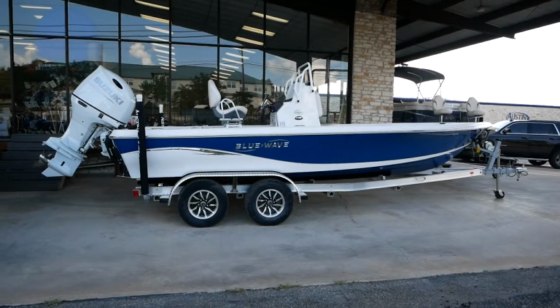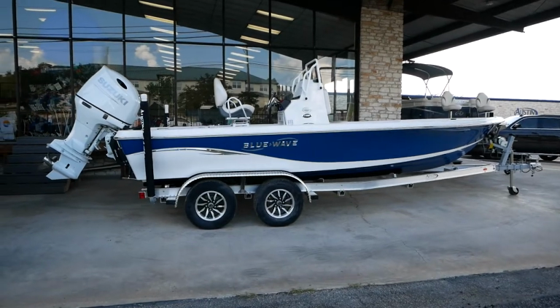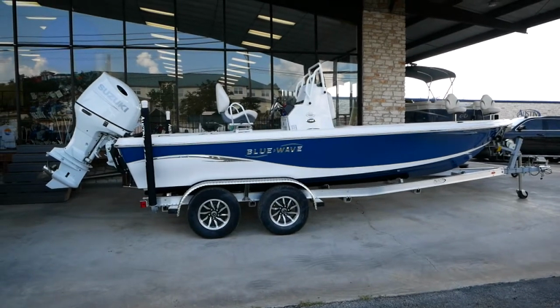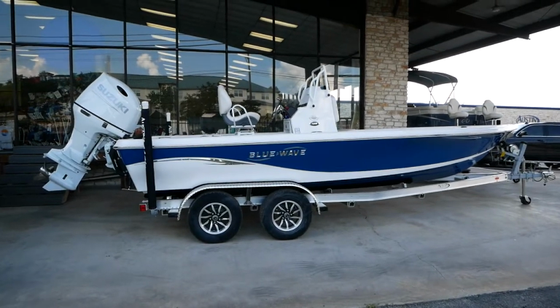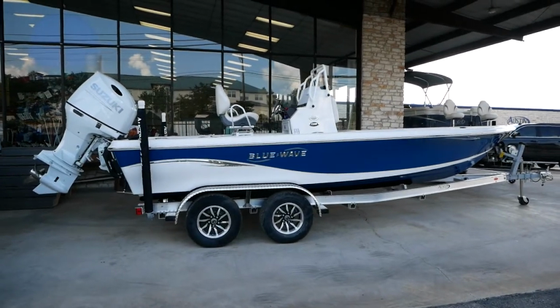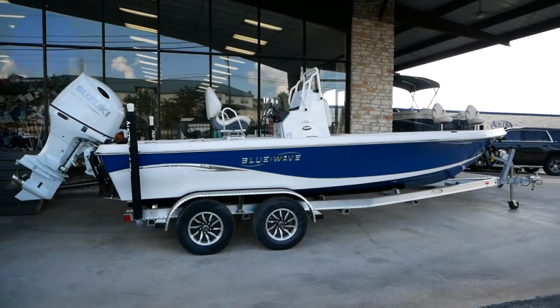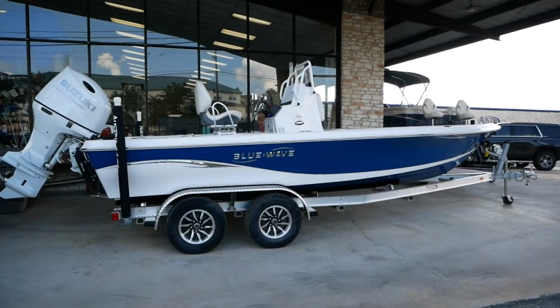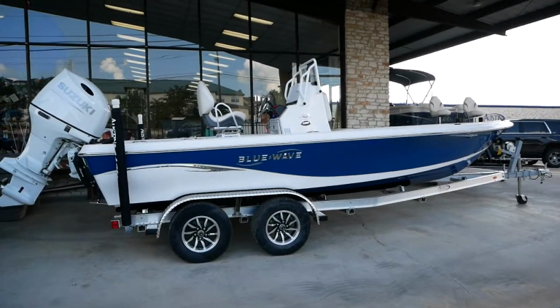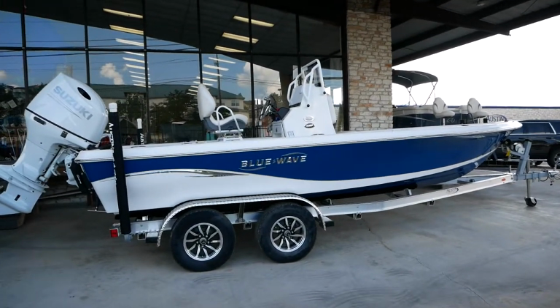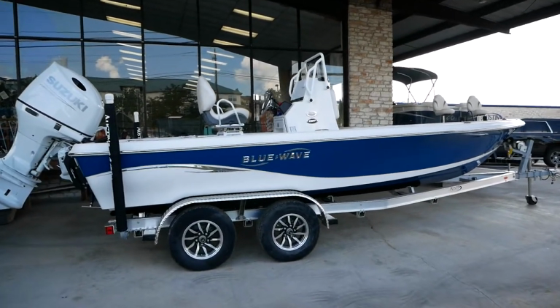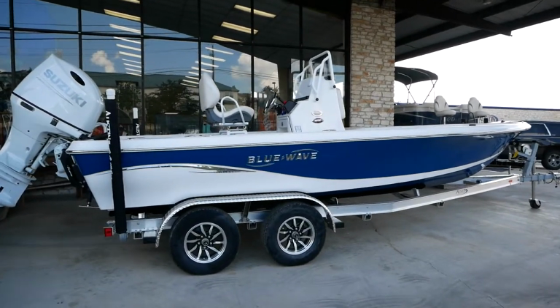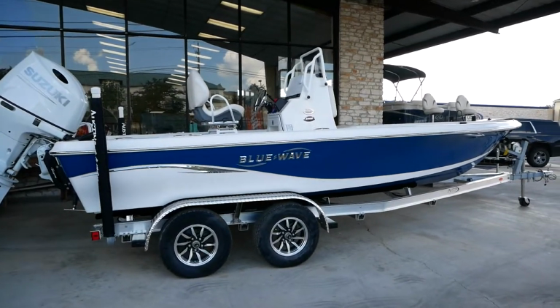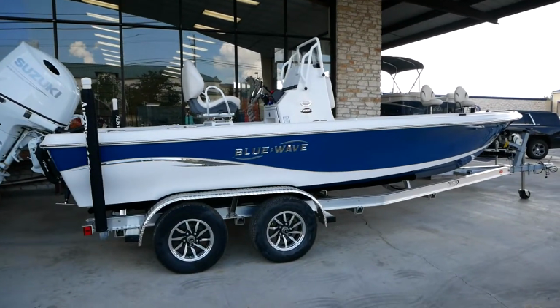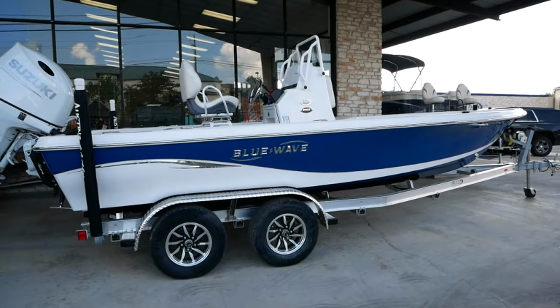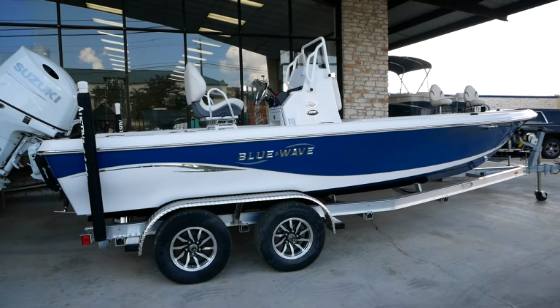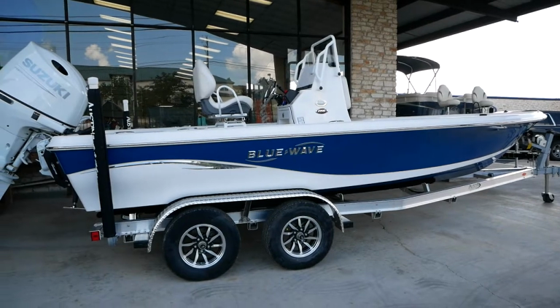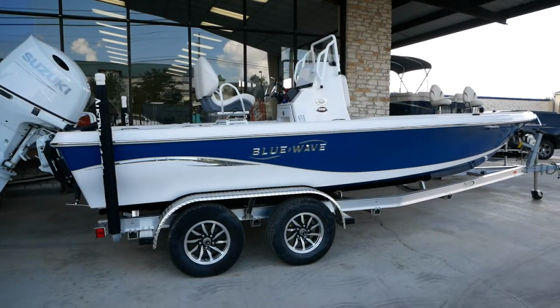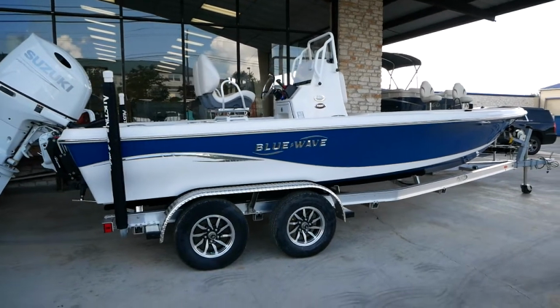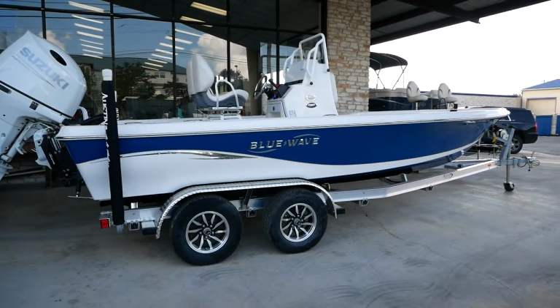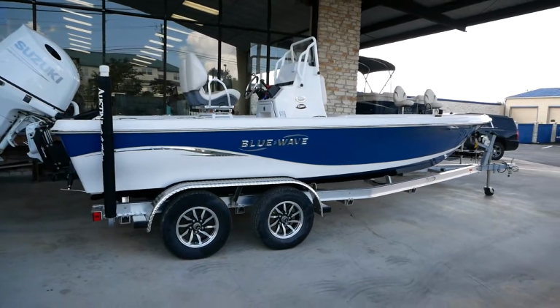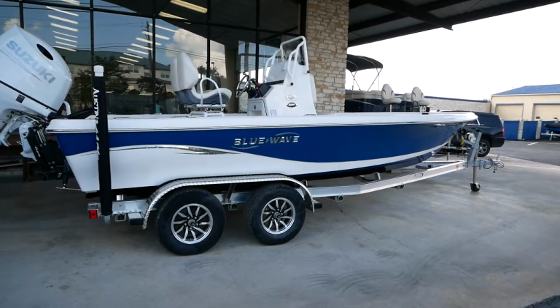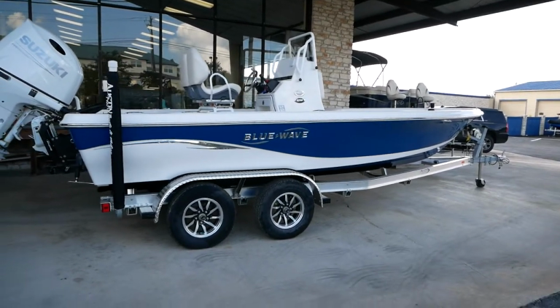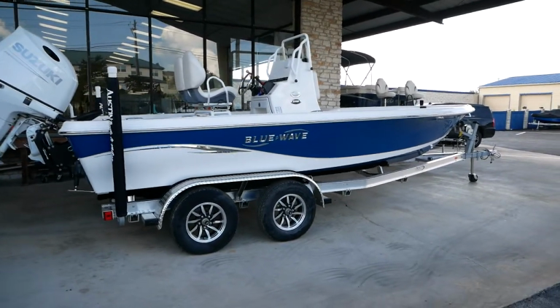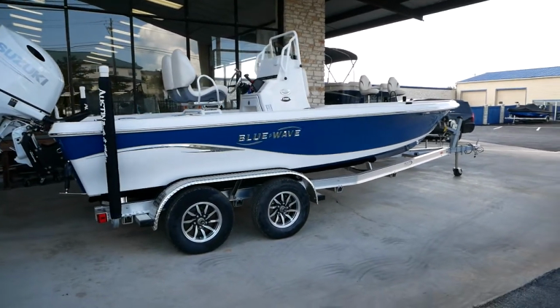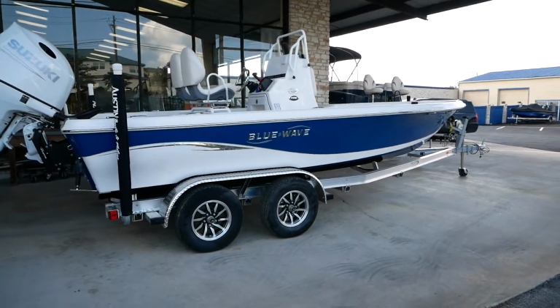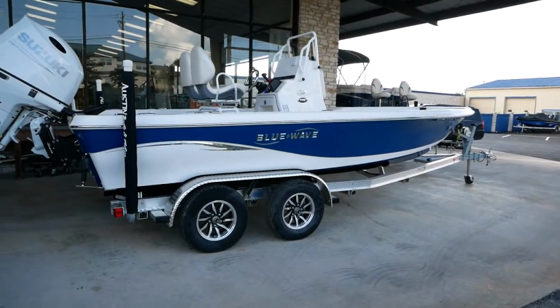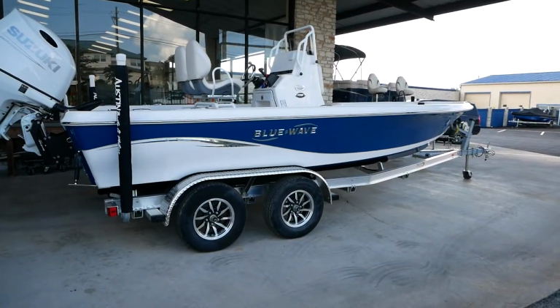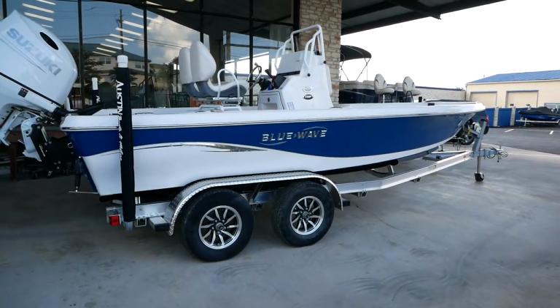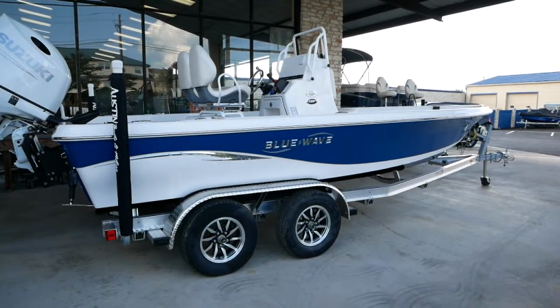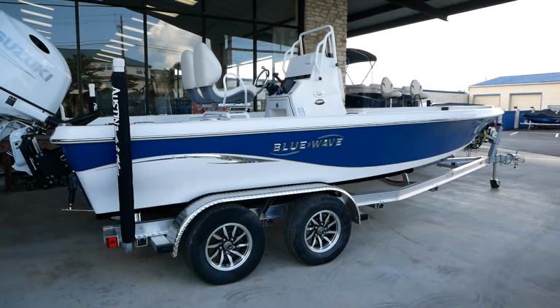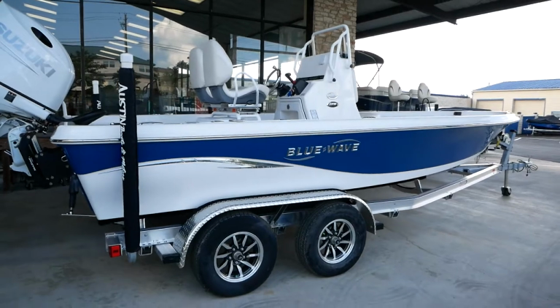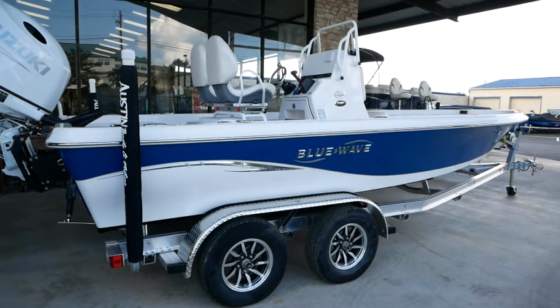Hello and welcome back to Austin Boats and Motors. This is Kurt Zimmerman. Today I'm going to be walking y'all through this all new 2022 Blue Wave 2200 Pure Bay.